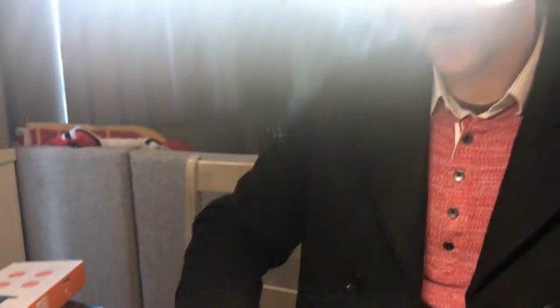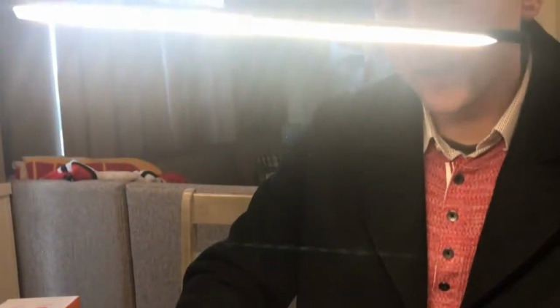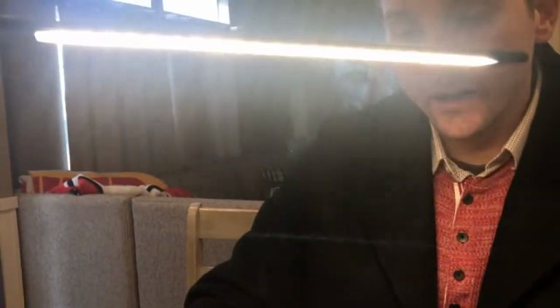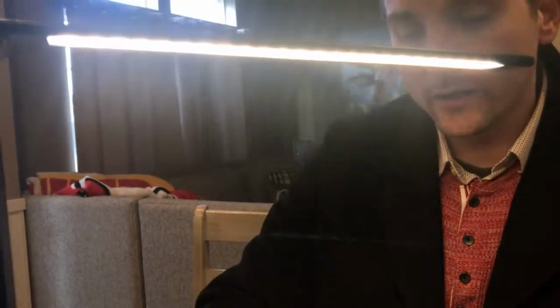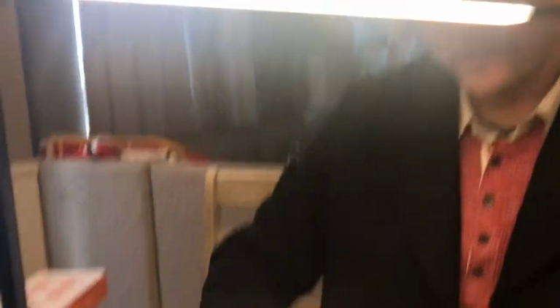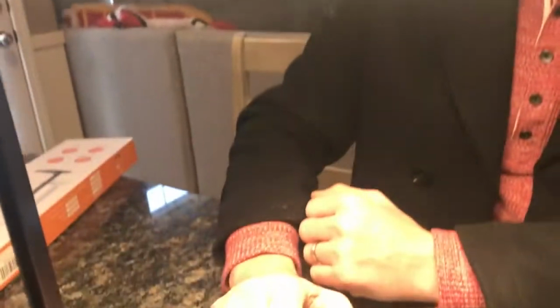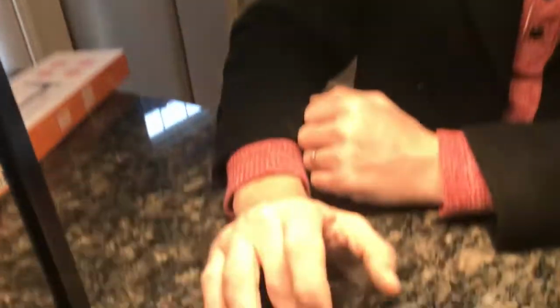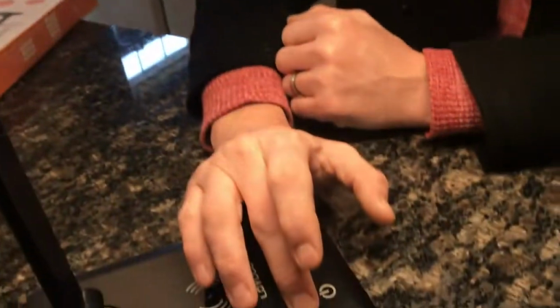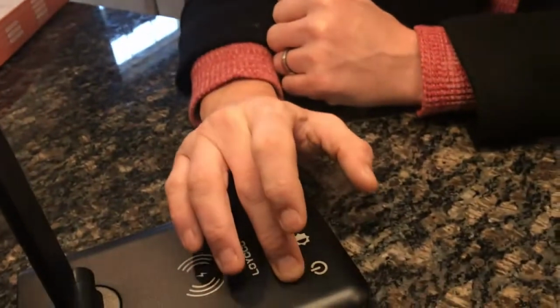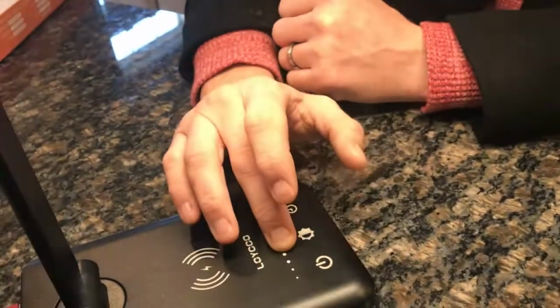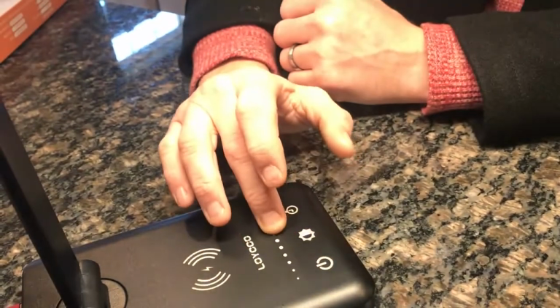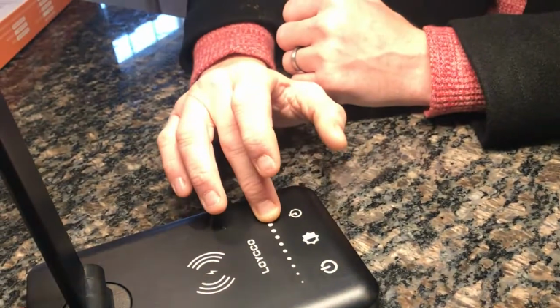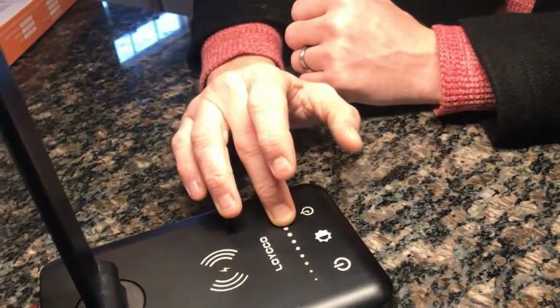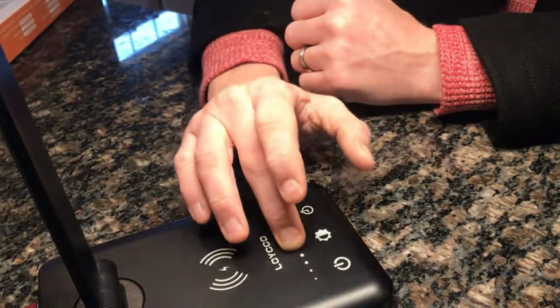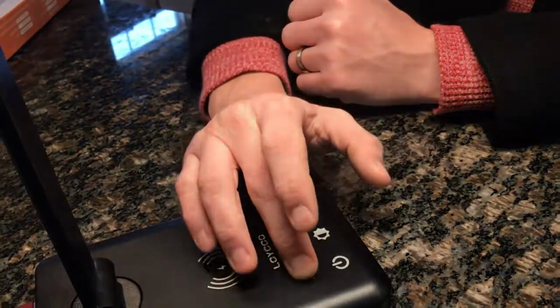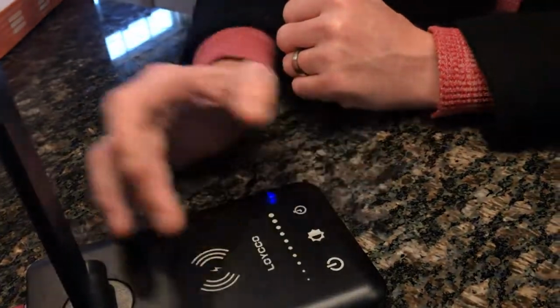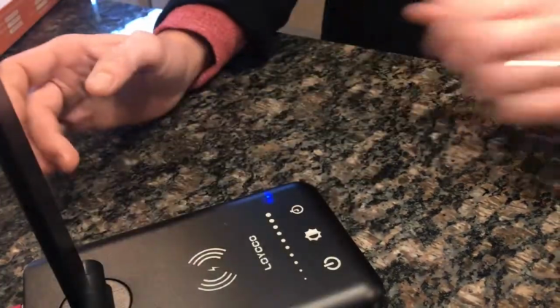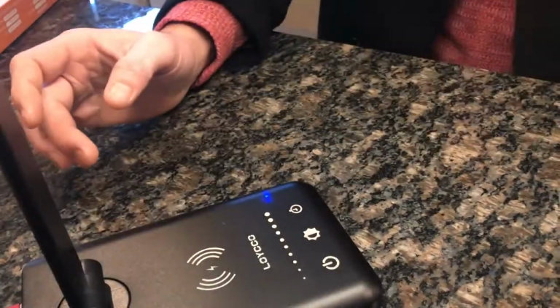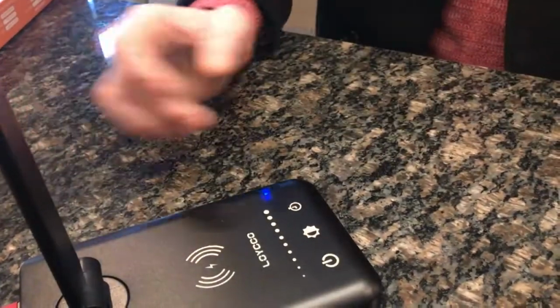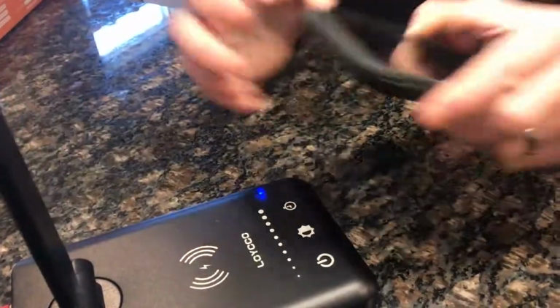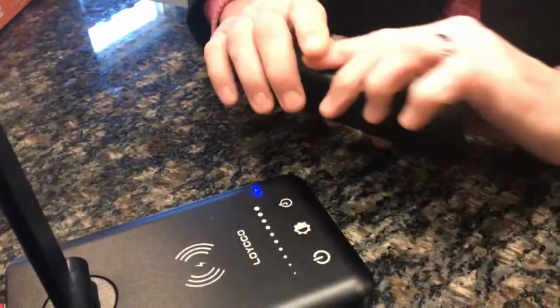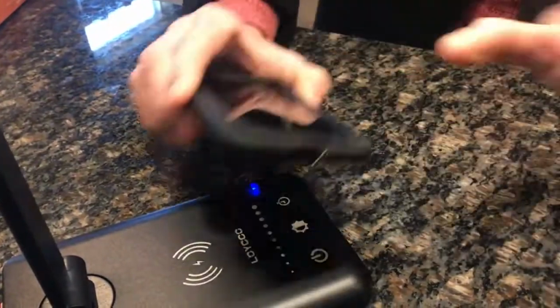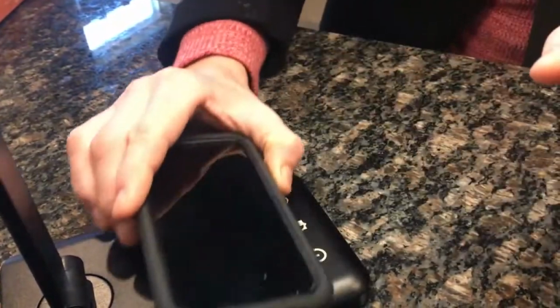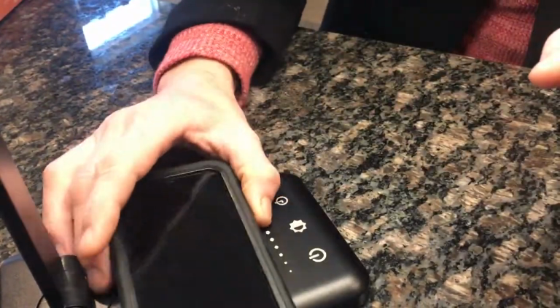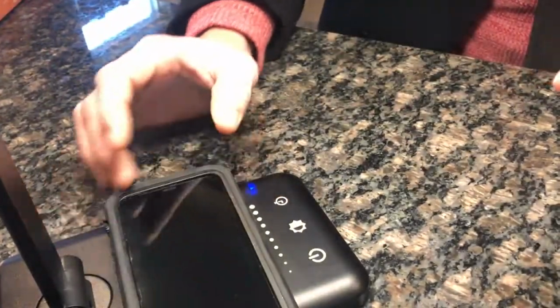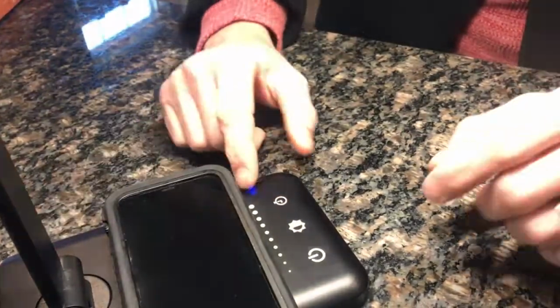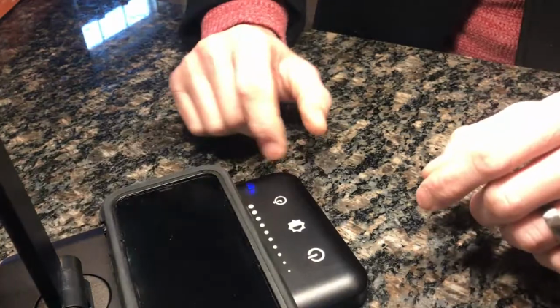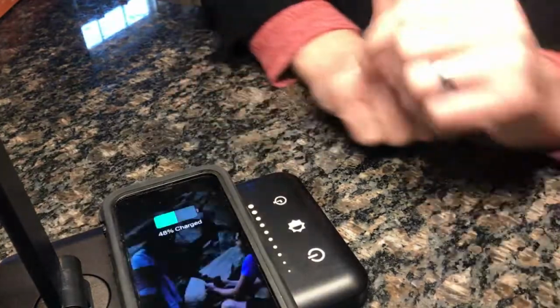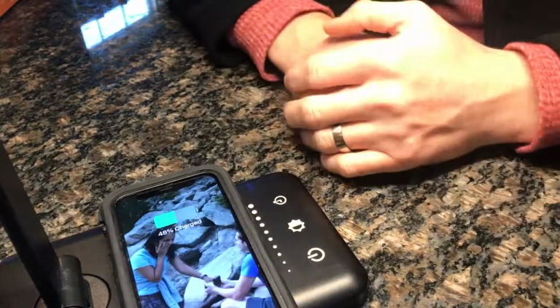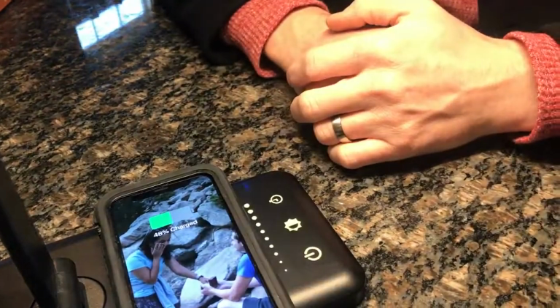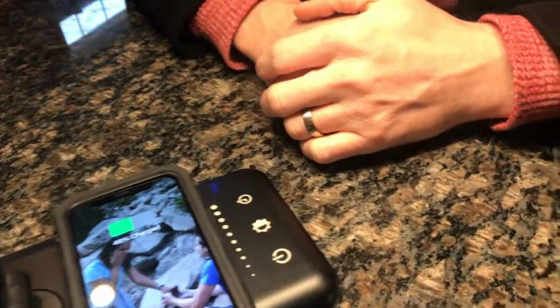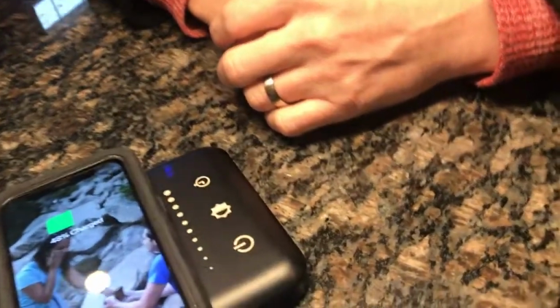I really like that it has the adjustment right here so you can really play with it as you want. And in case you have to grab your phone, you're most likely going to hit that bright setting, and that way you're going to wake up too.